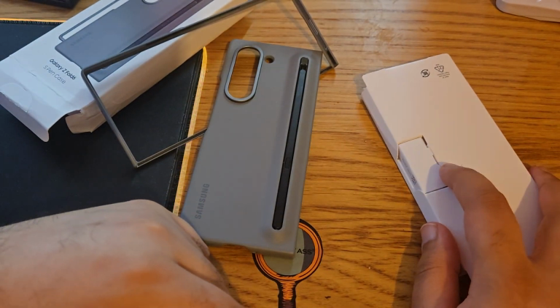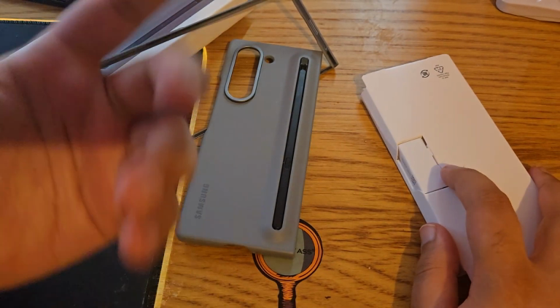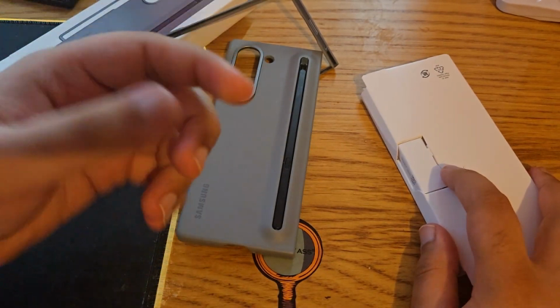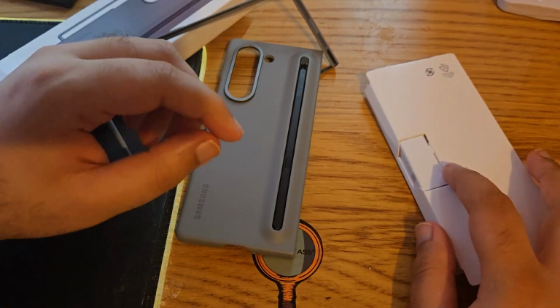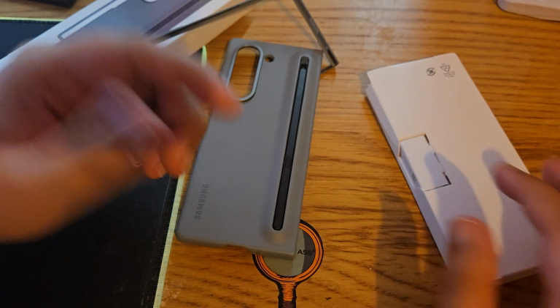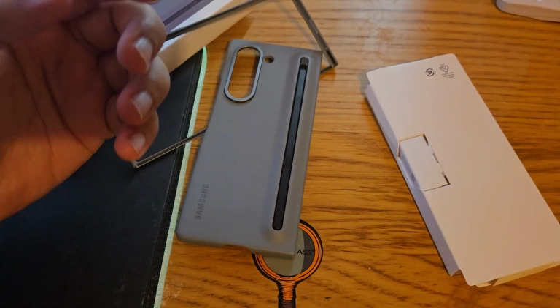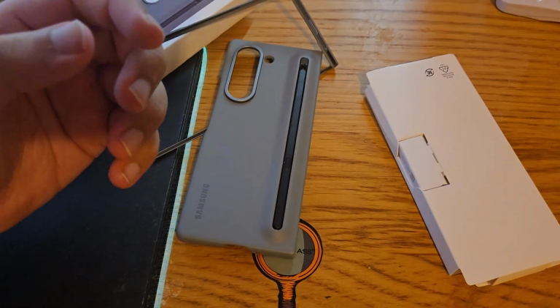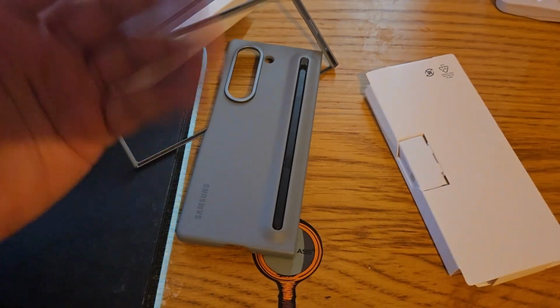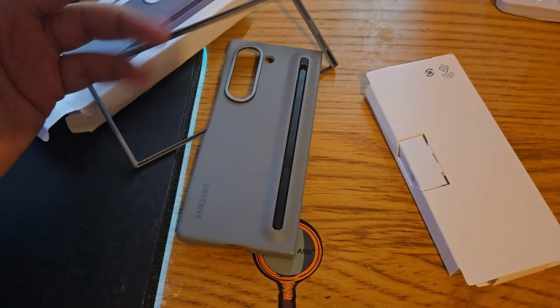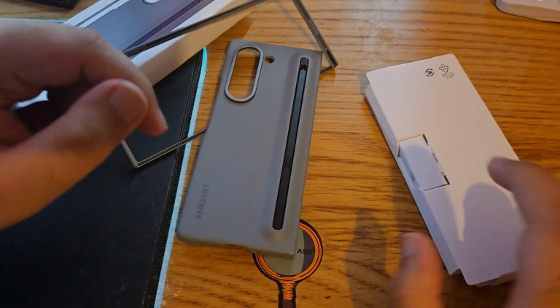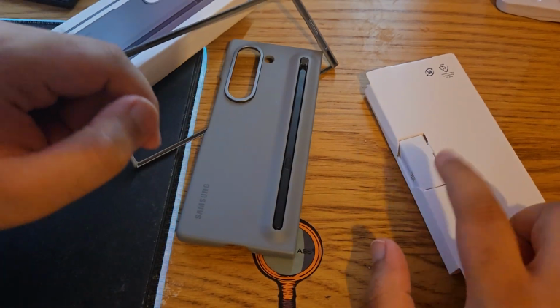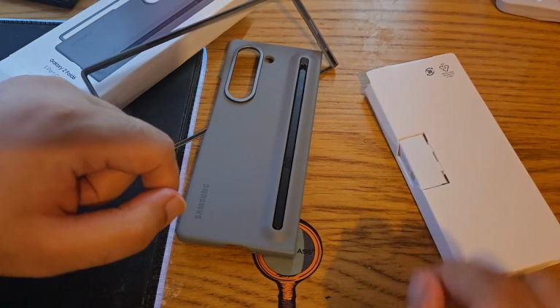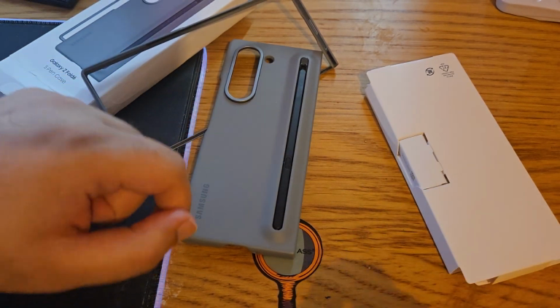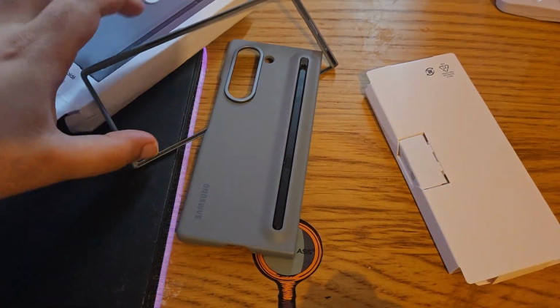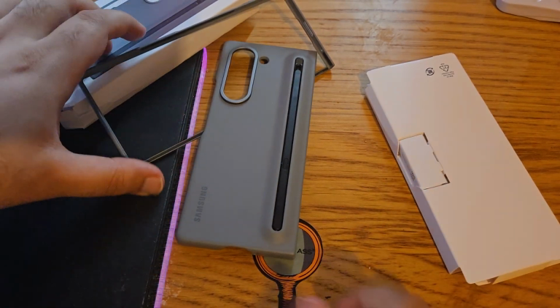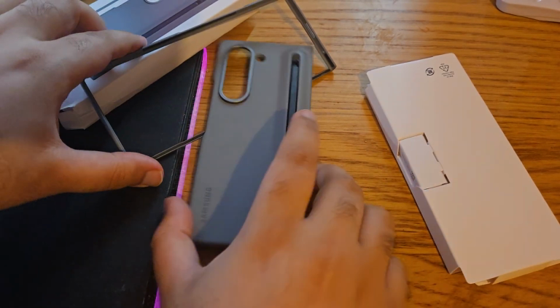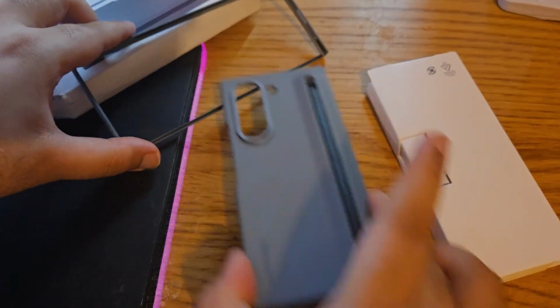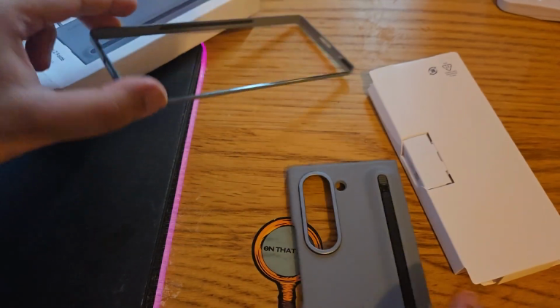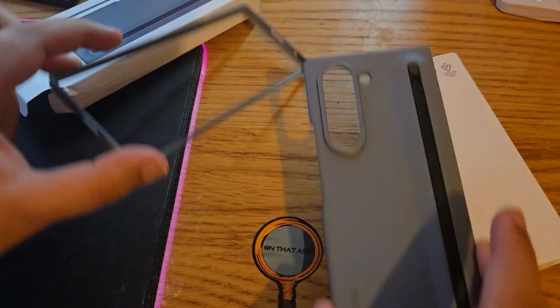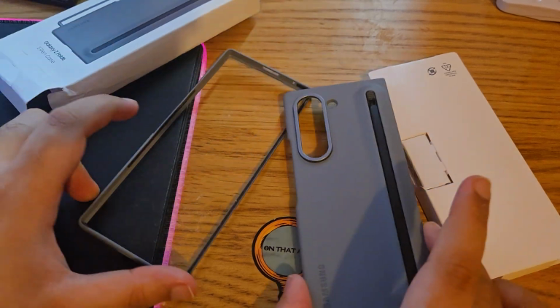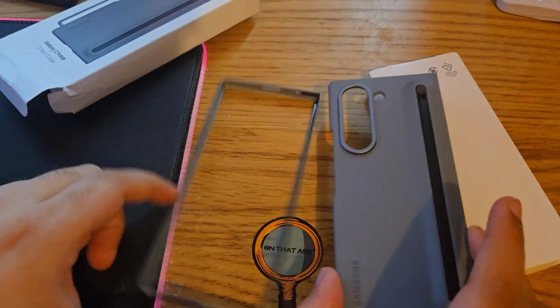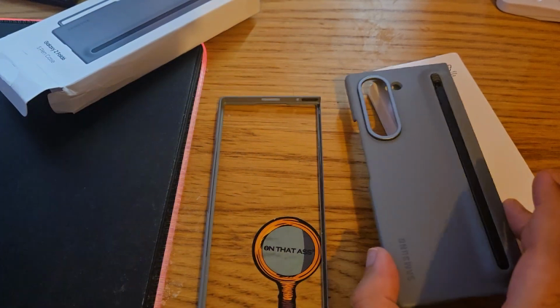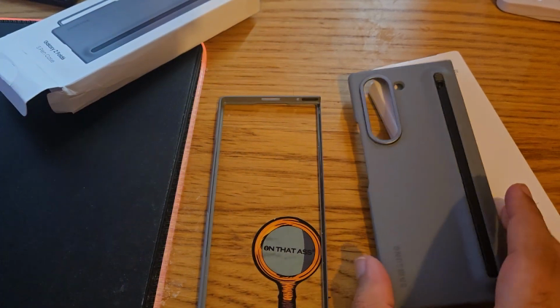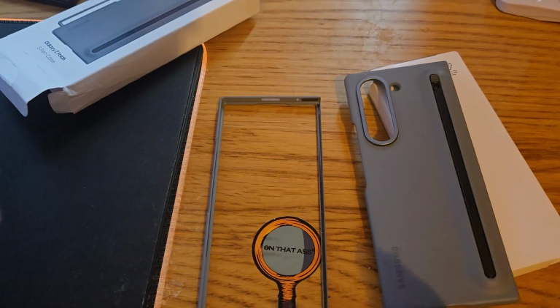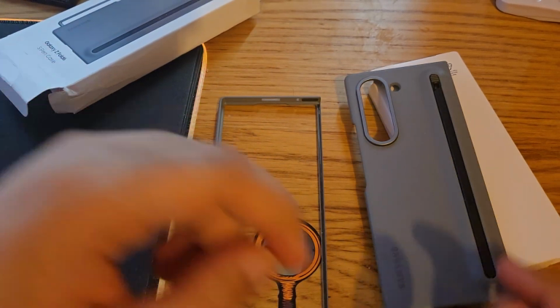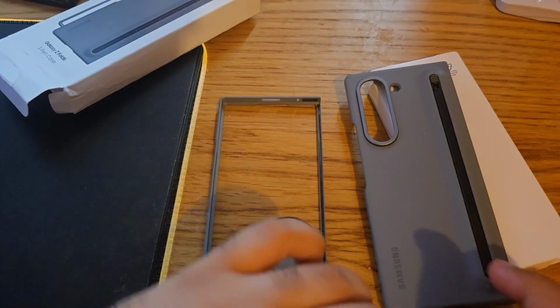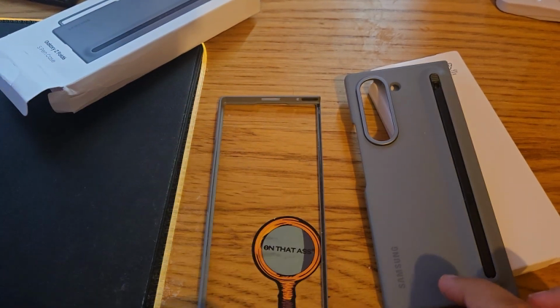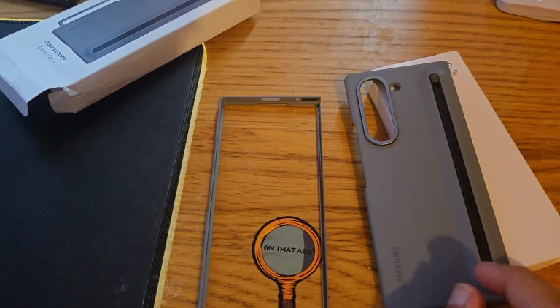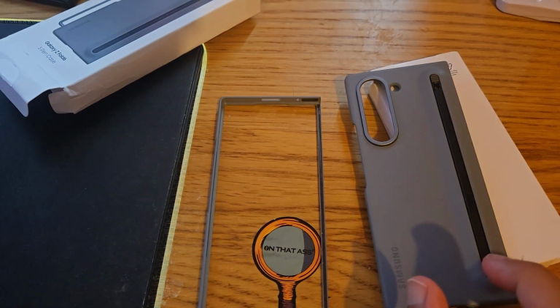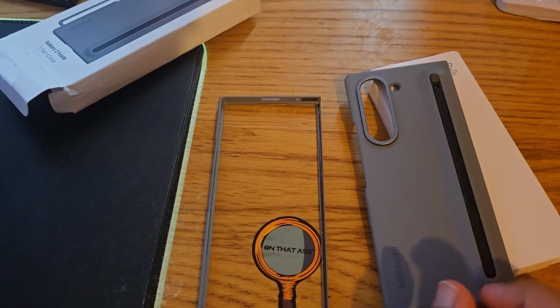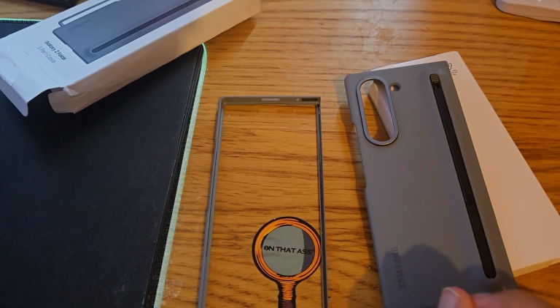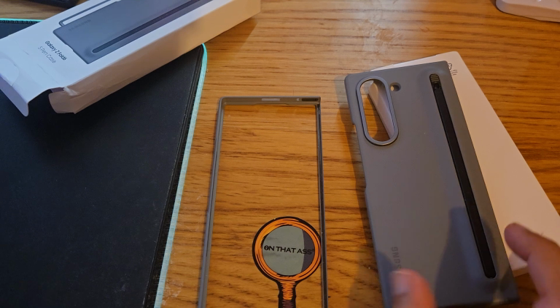You also get pen tips or pen pointers with this one — sorry I forgot what they're called. So the pen pointers are included, and that's essentially what you get.